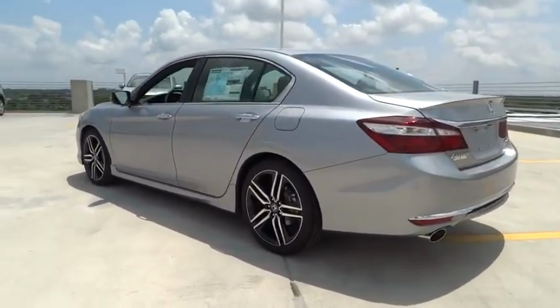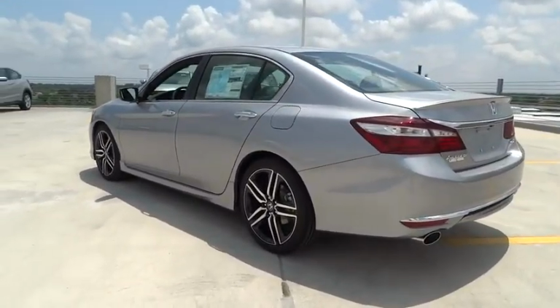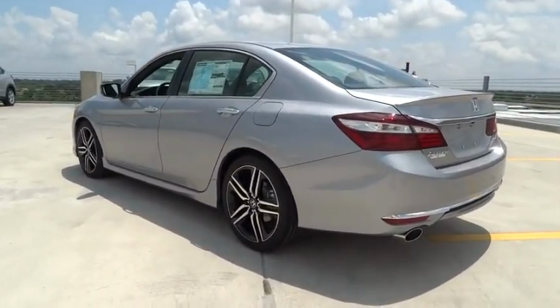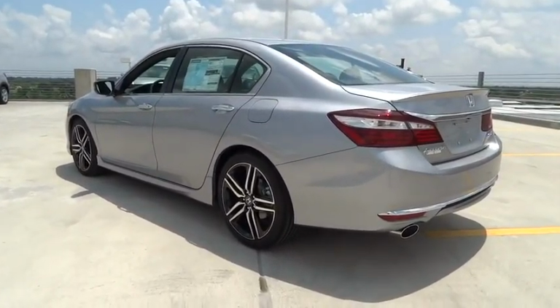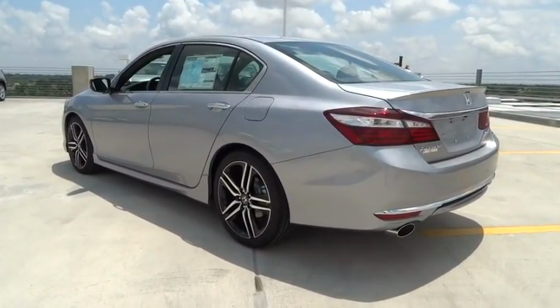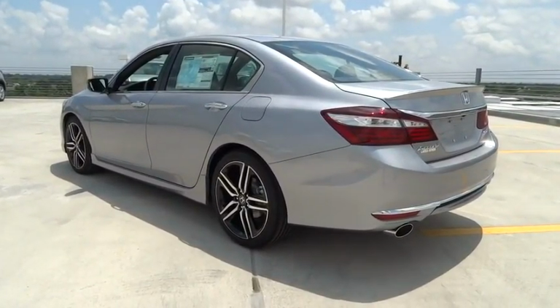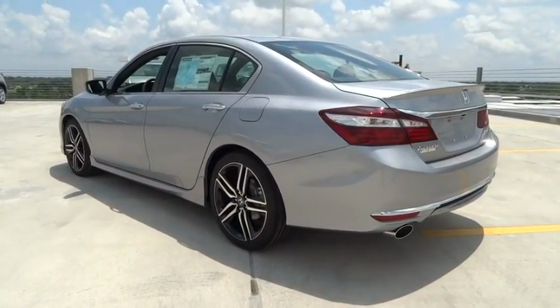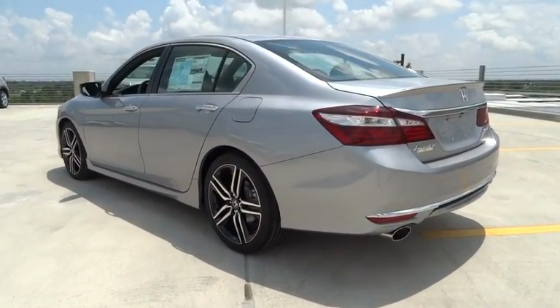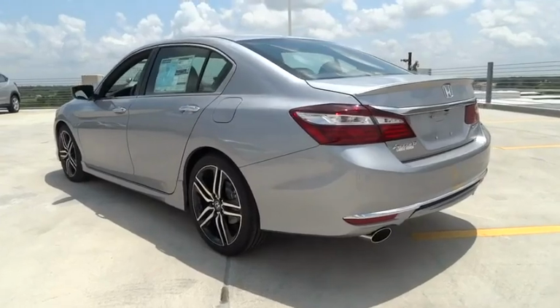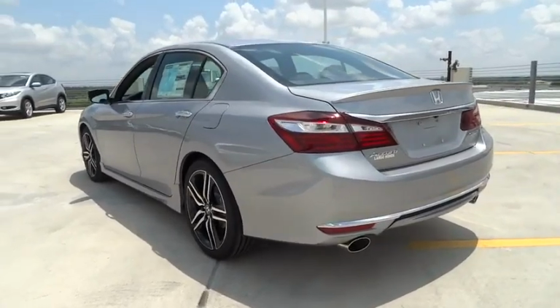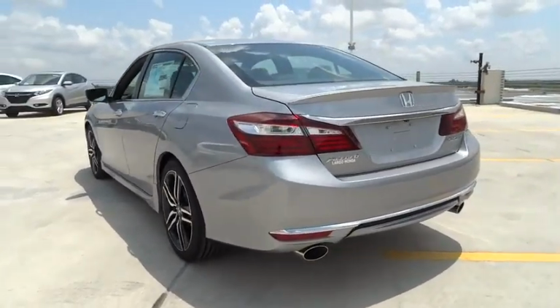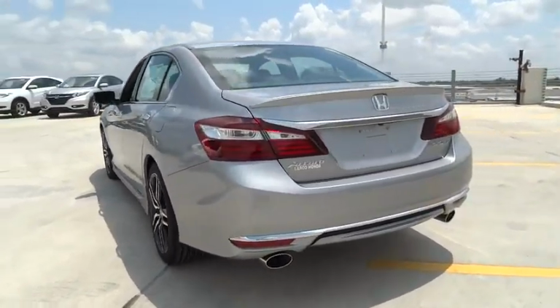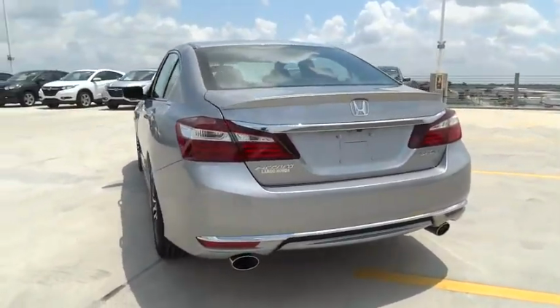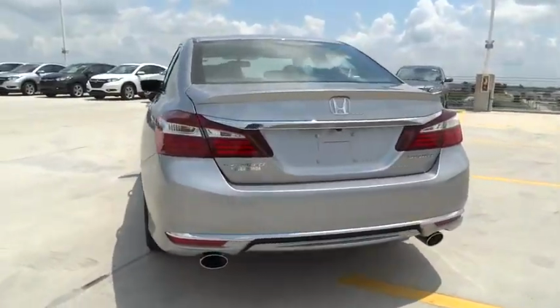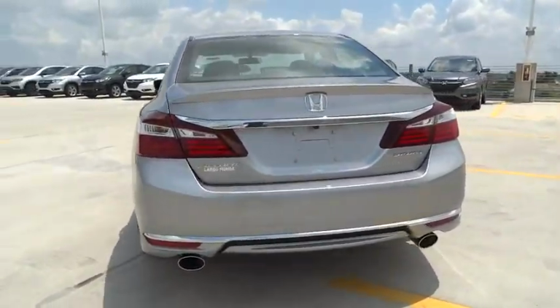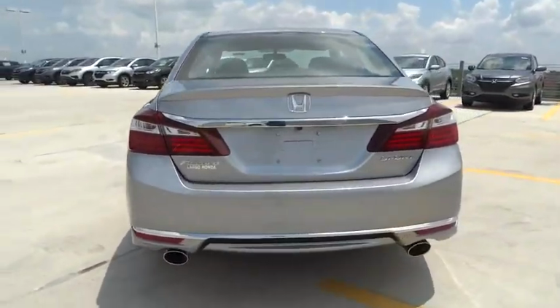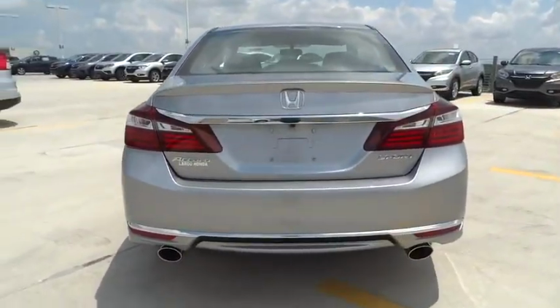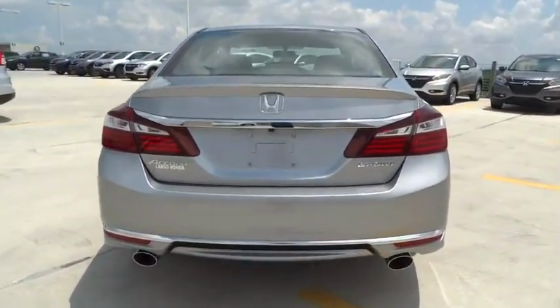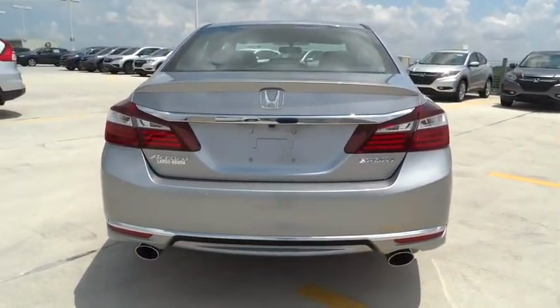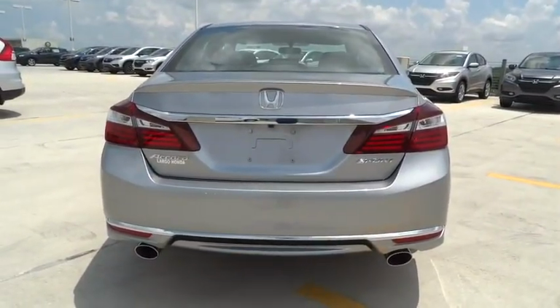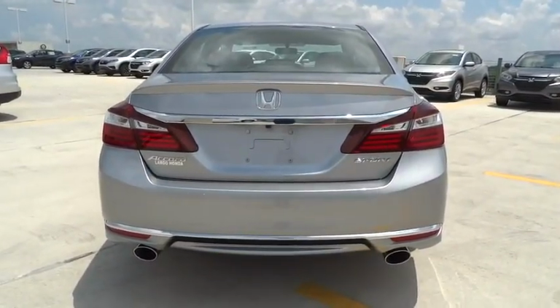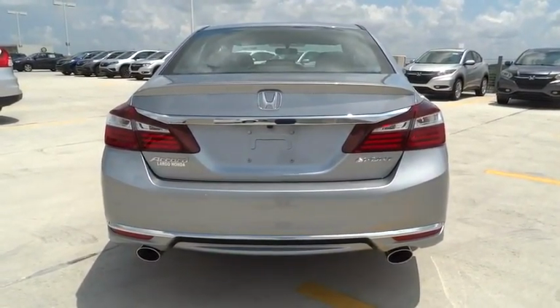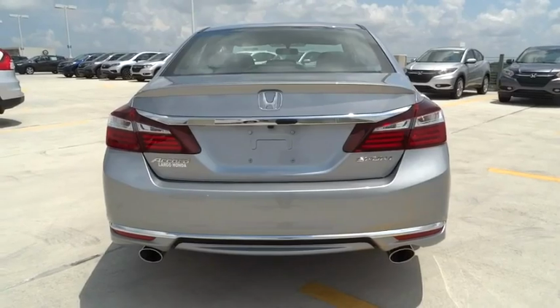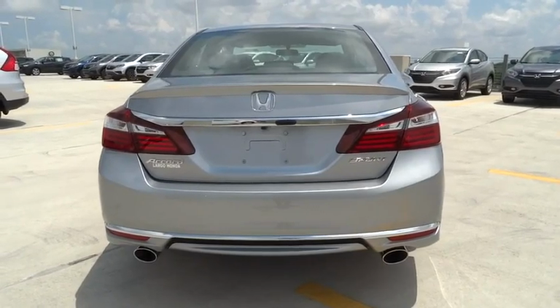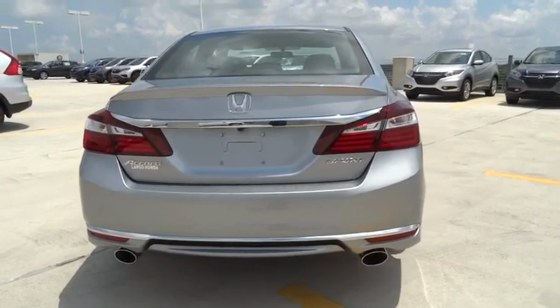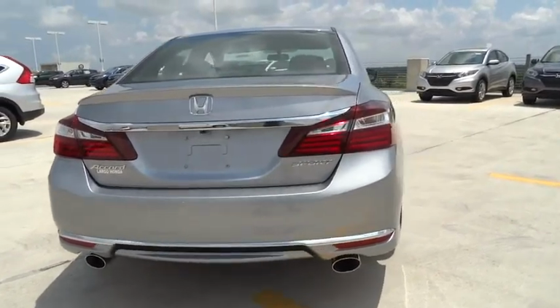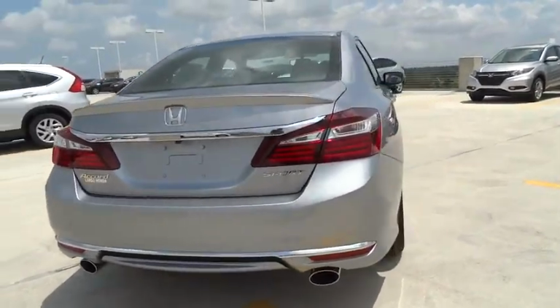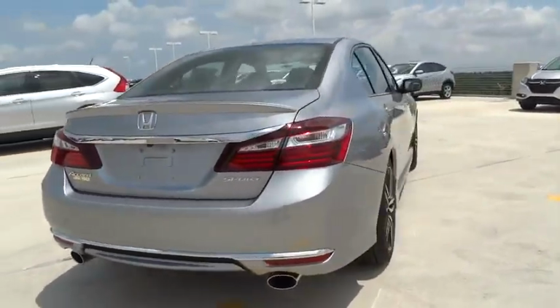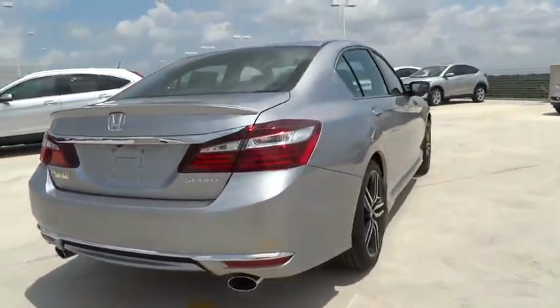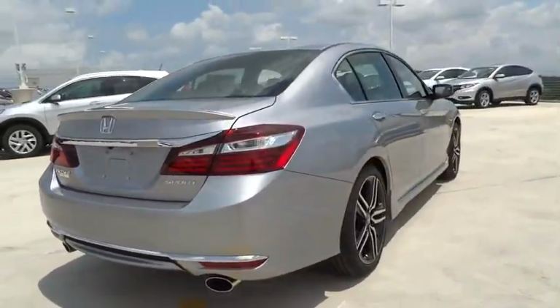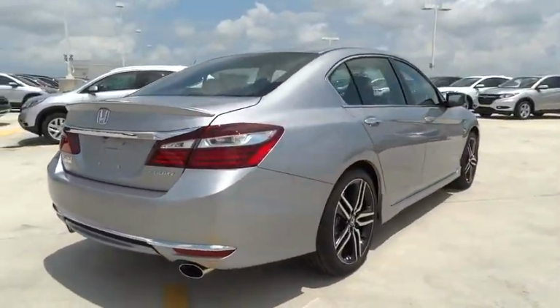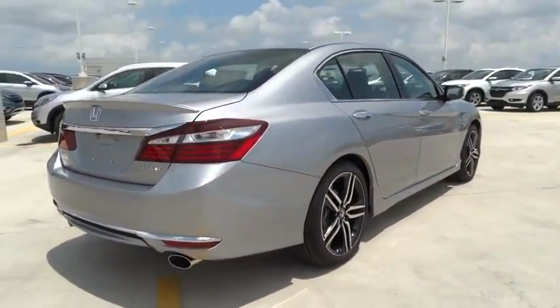Traction control, stability control, Bluetooth, front wheel drive, power windows, fog lamps, passenger airbag, remote power door lock, trip computer, speed proportional power steering.